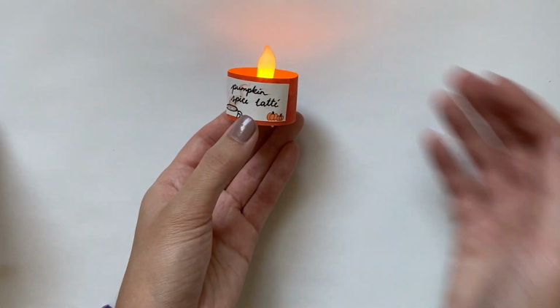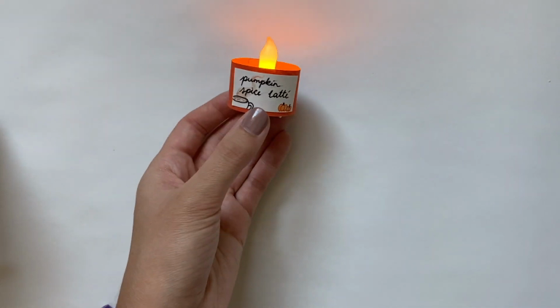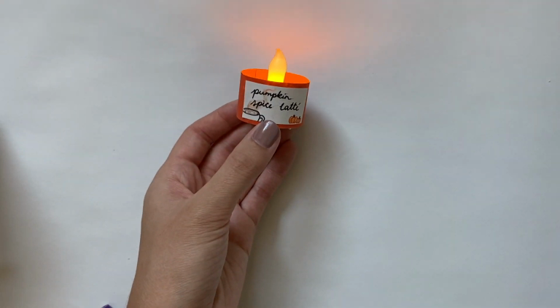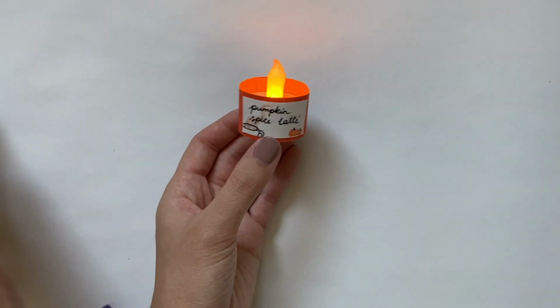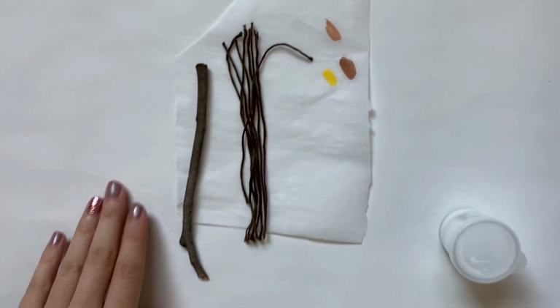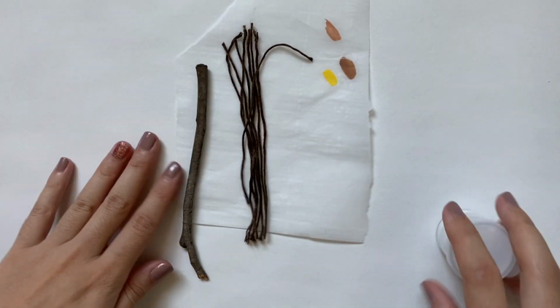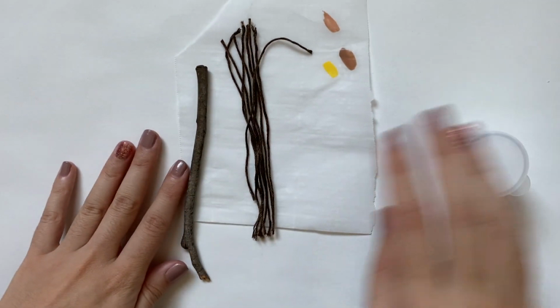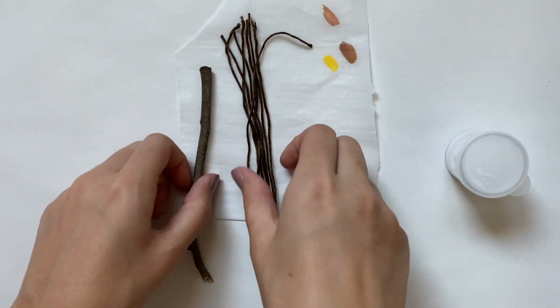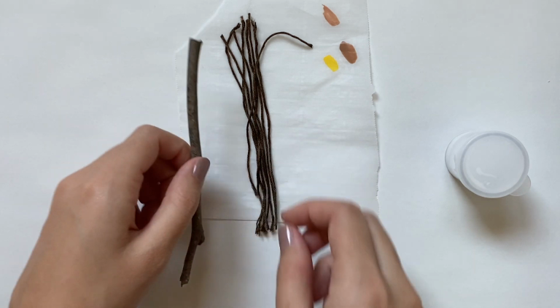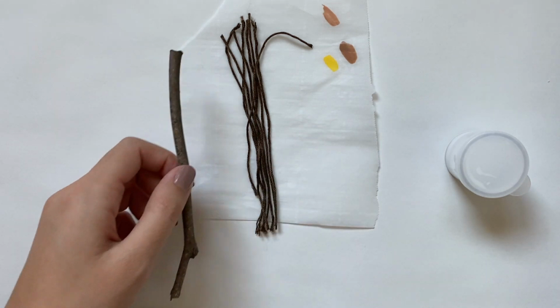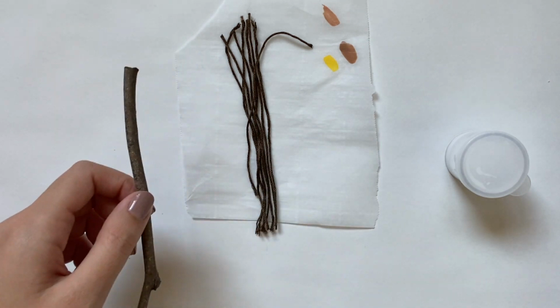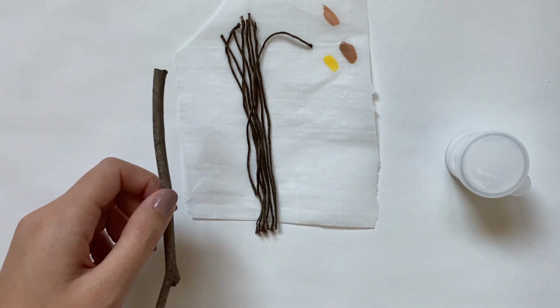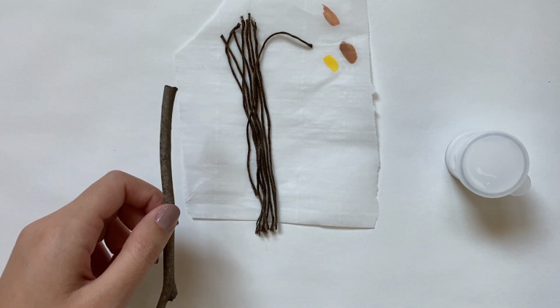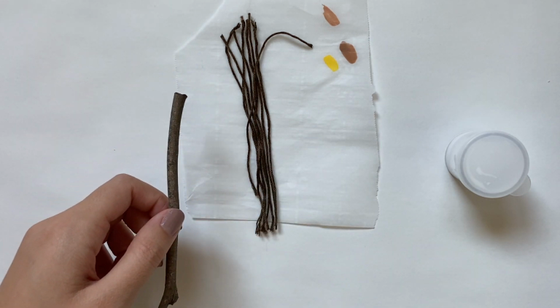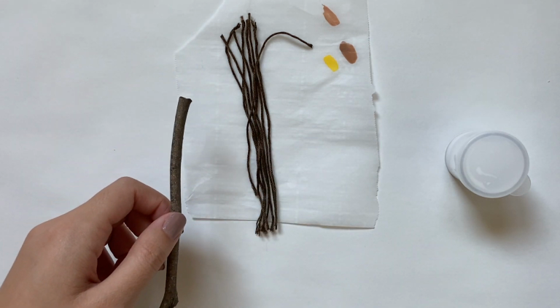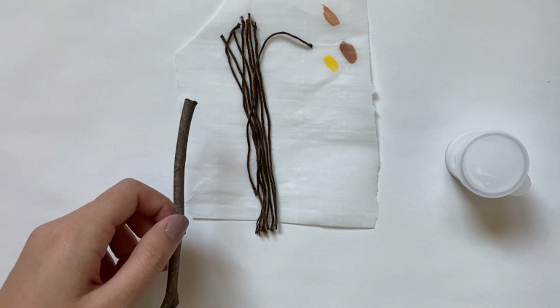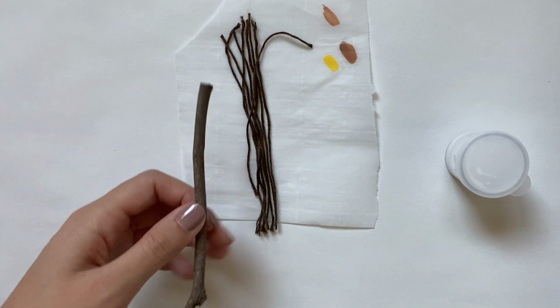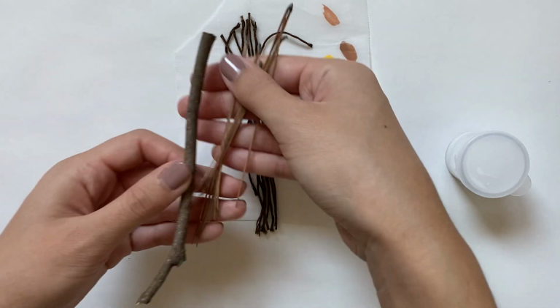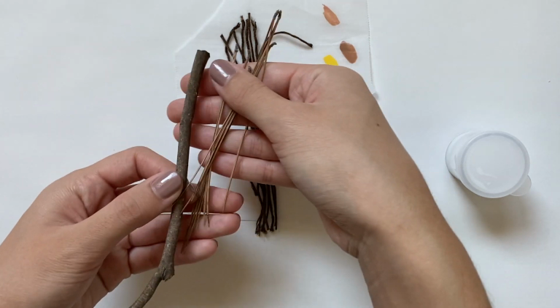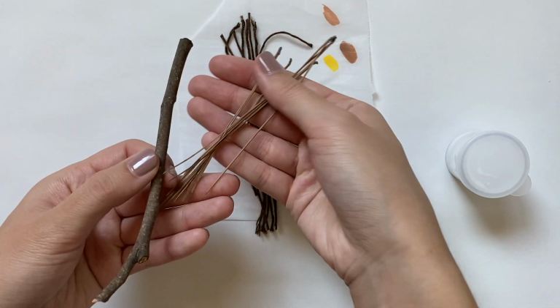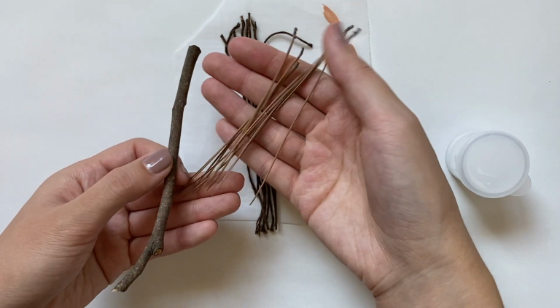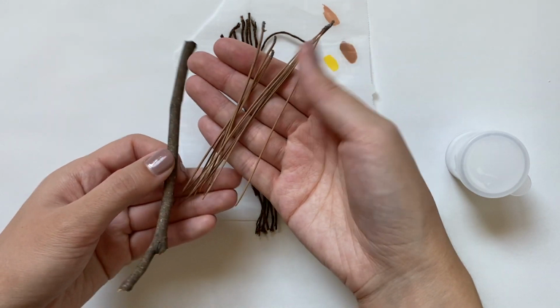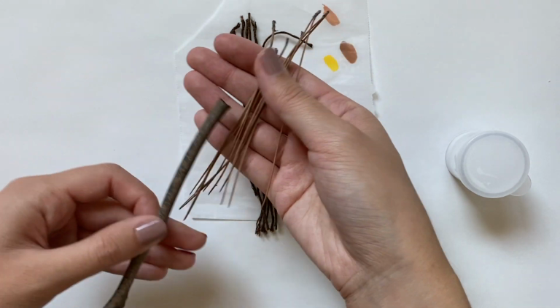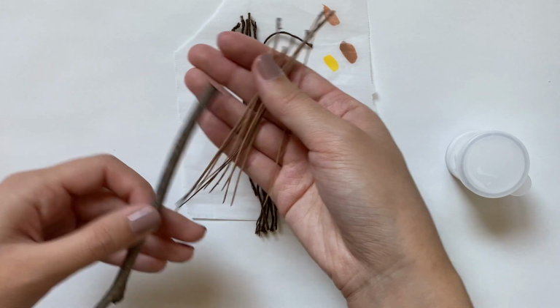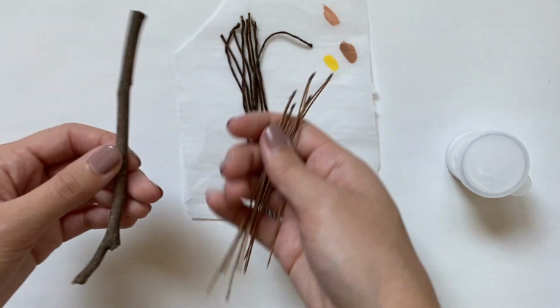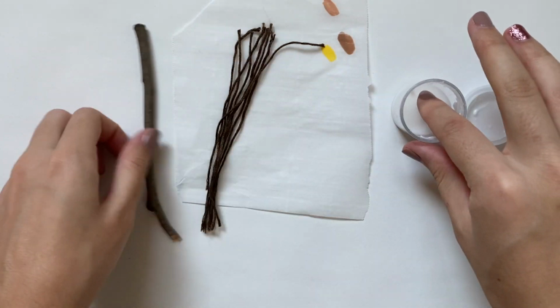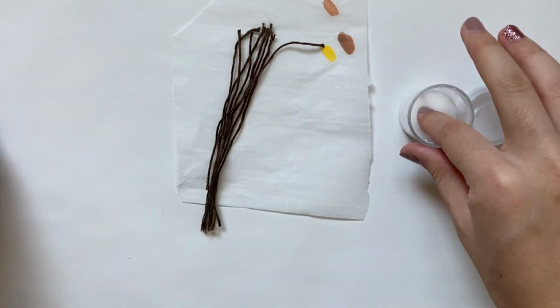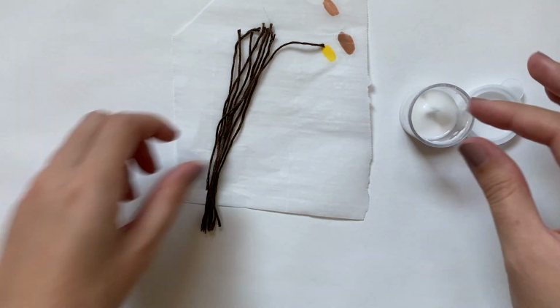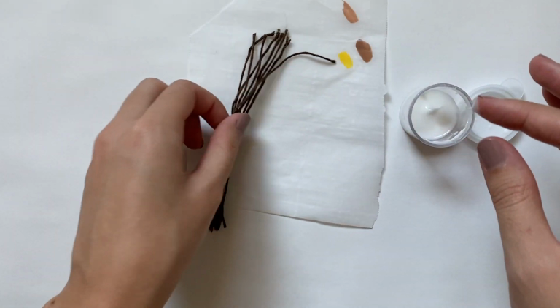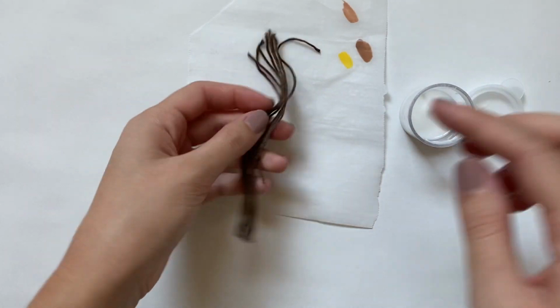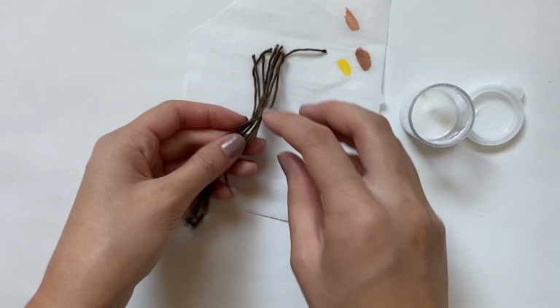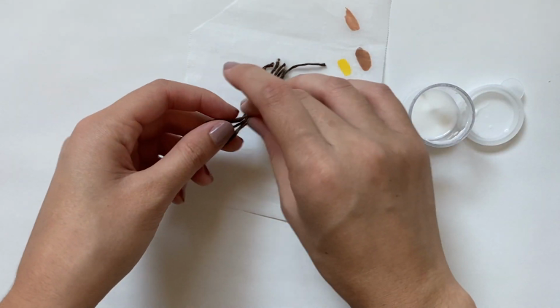The next thing I'm going to make is a little witch broom. This could be used as an accessory to a Halloween costume, but someone specifically requested it as room decor, so that's what I'm going to be using it for.